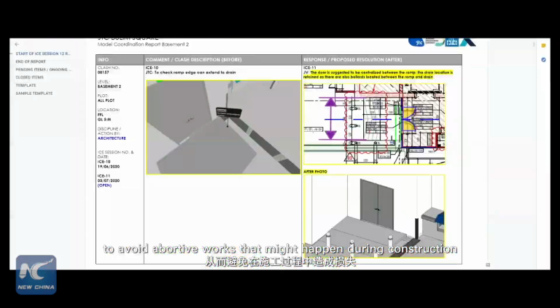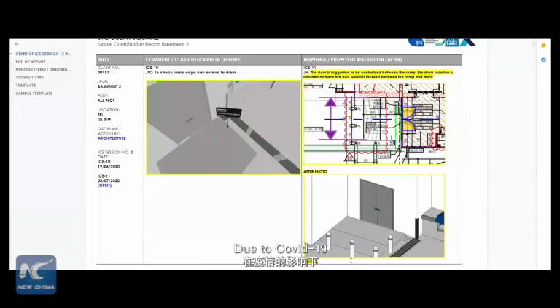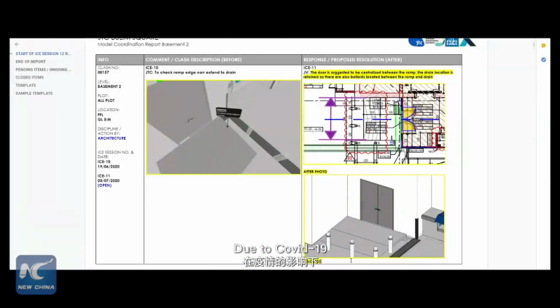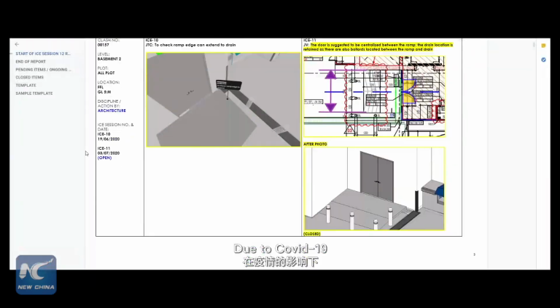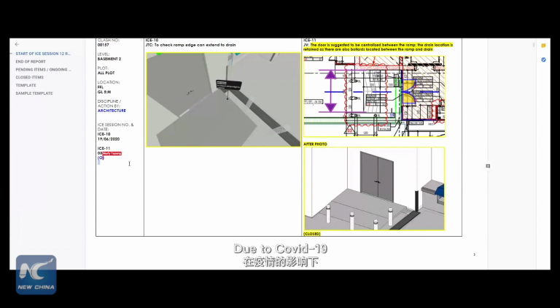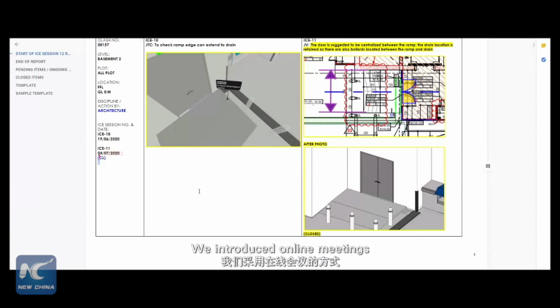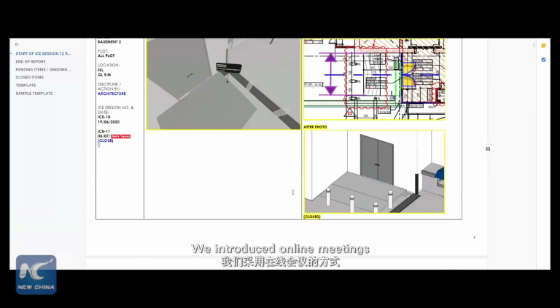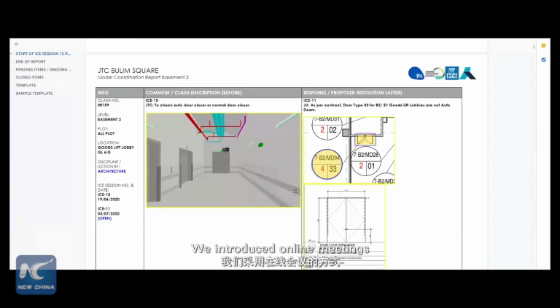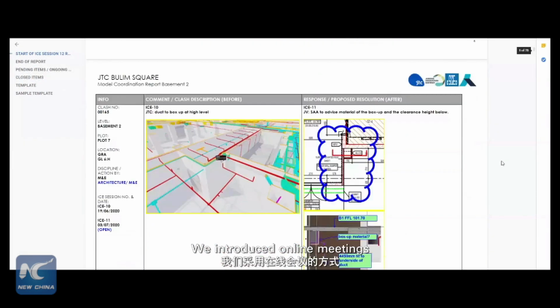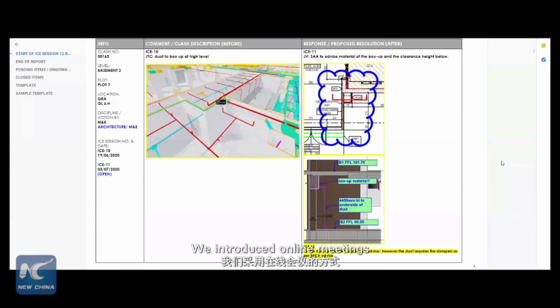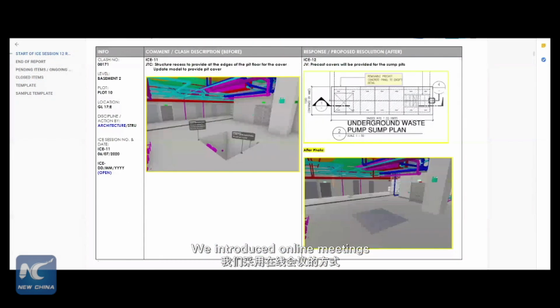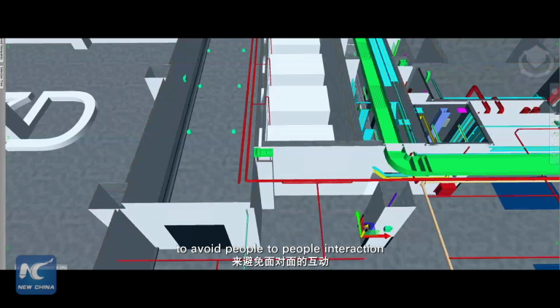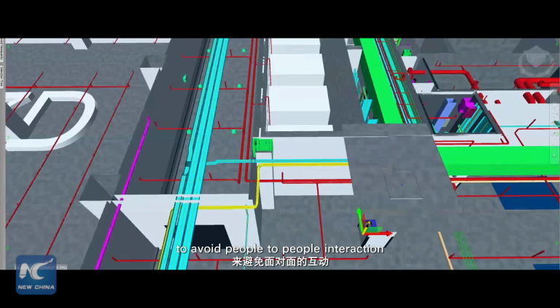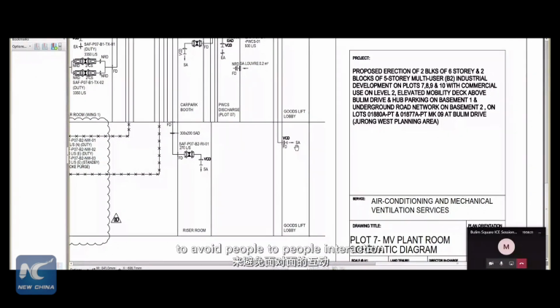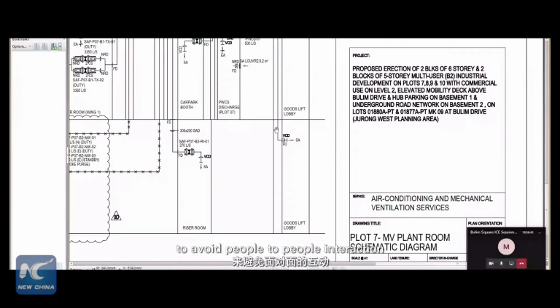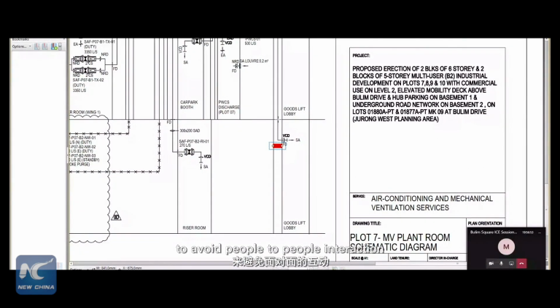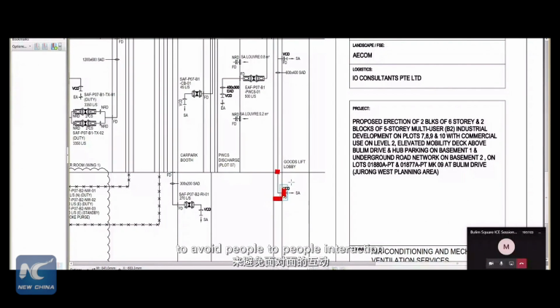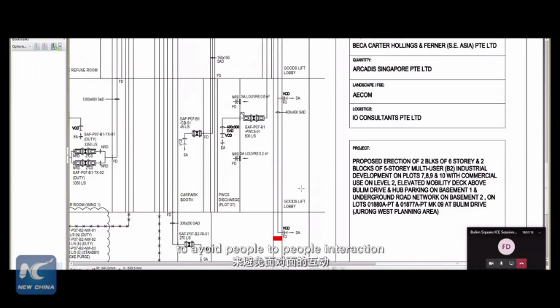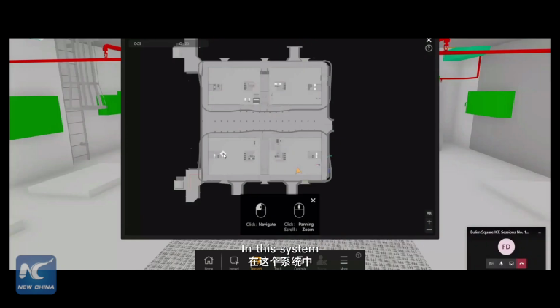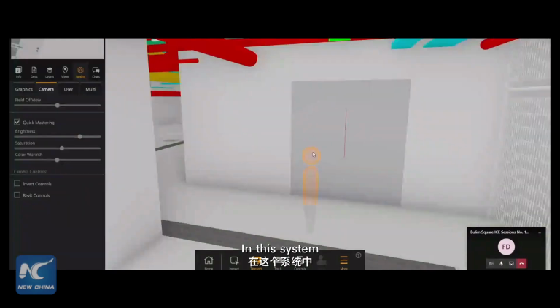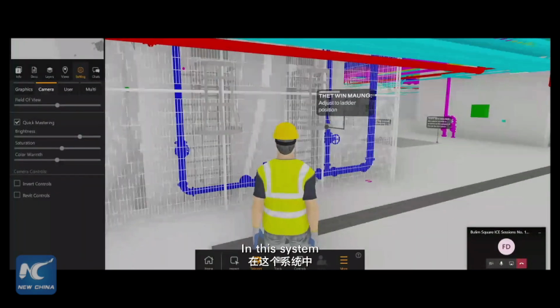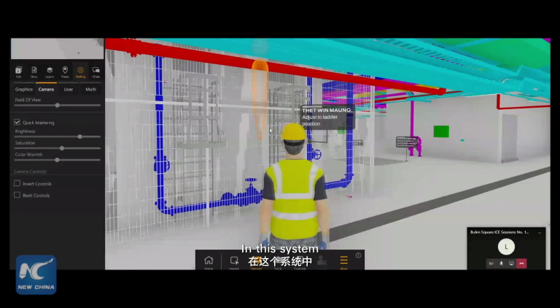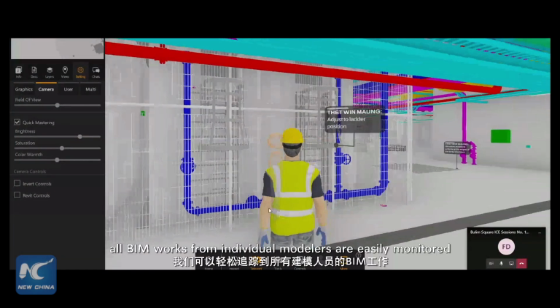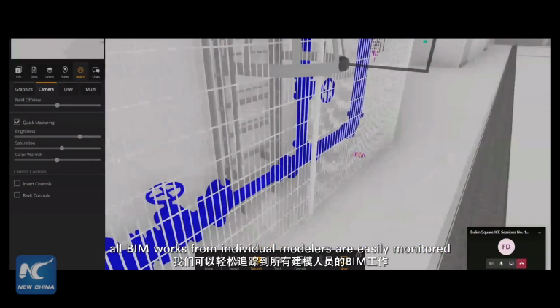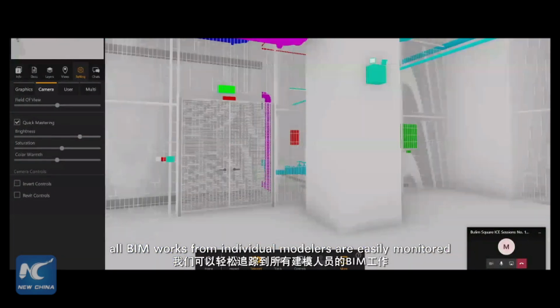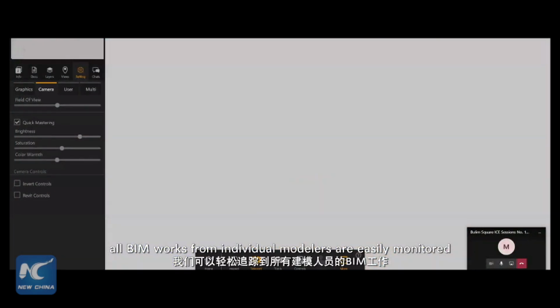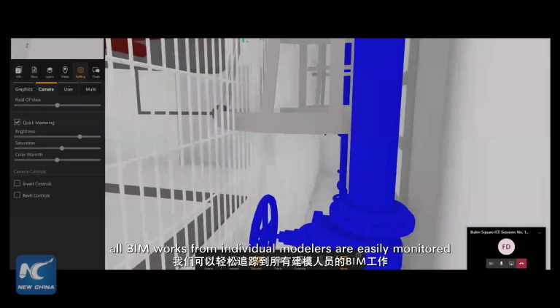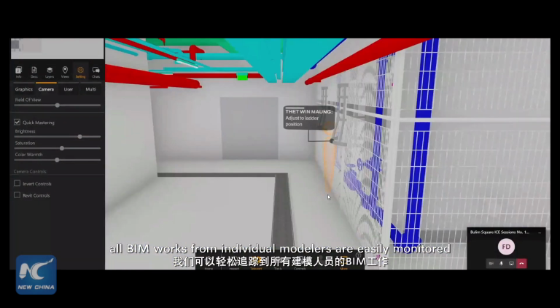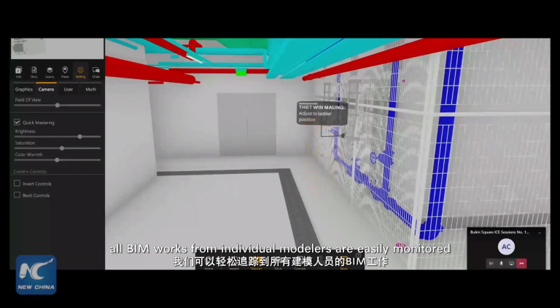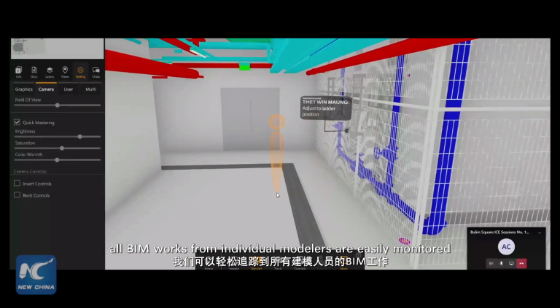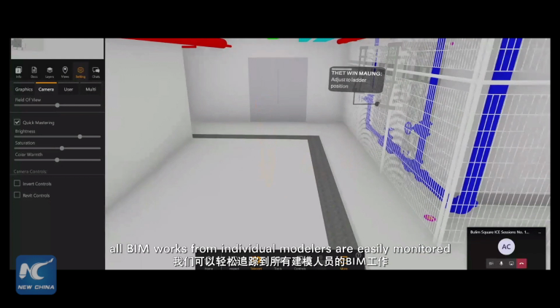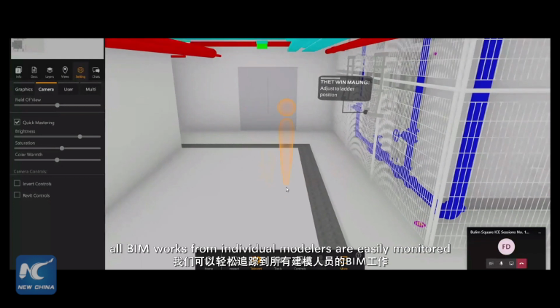Due to COVID-19, we introduced online meetings to avoid people-to-people interaction. In this system, all BIM works from individual modelers are easily monitored.